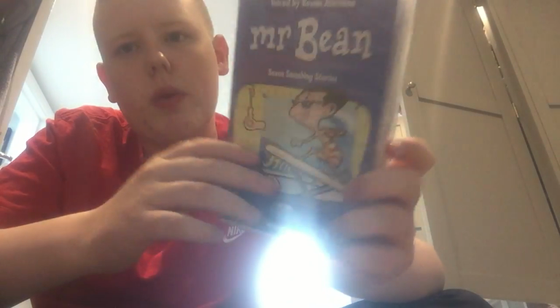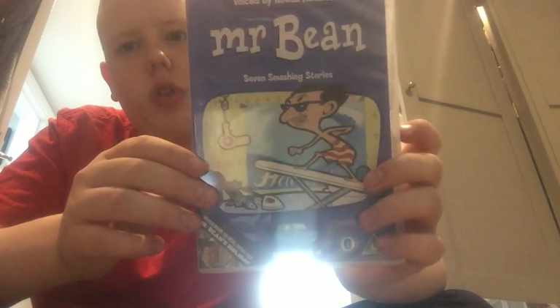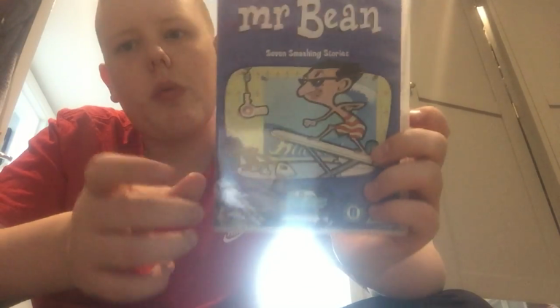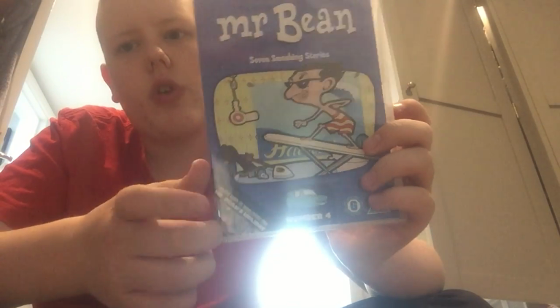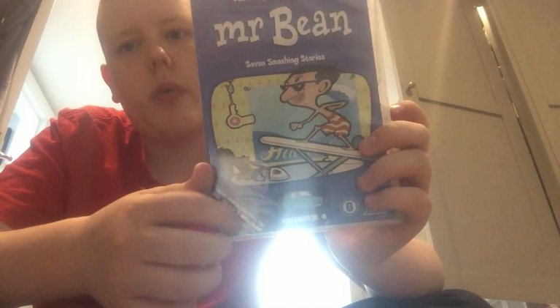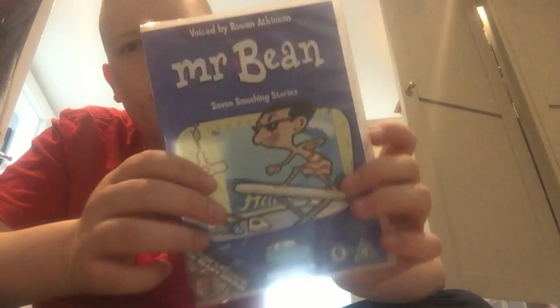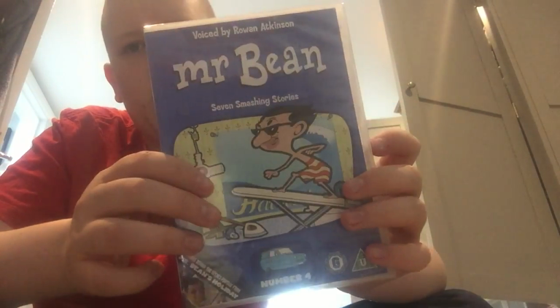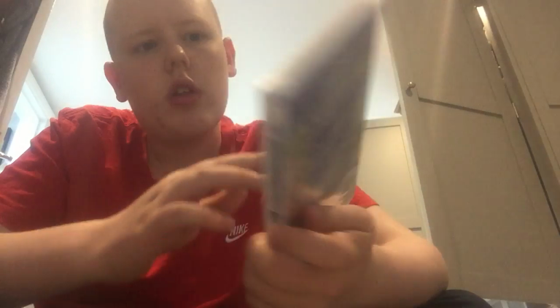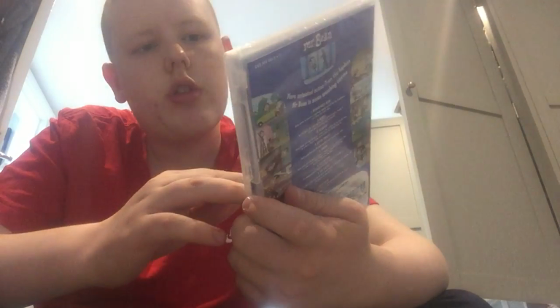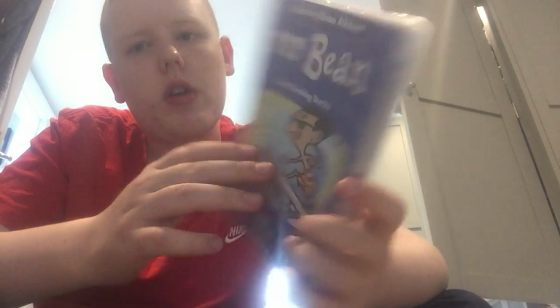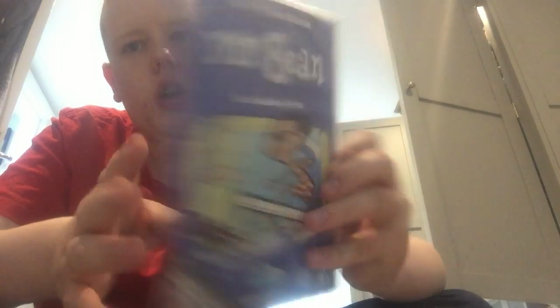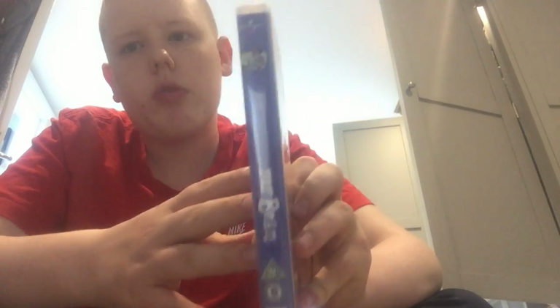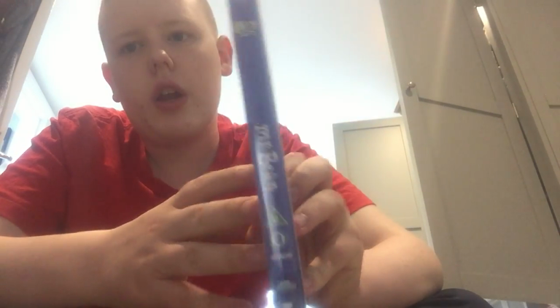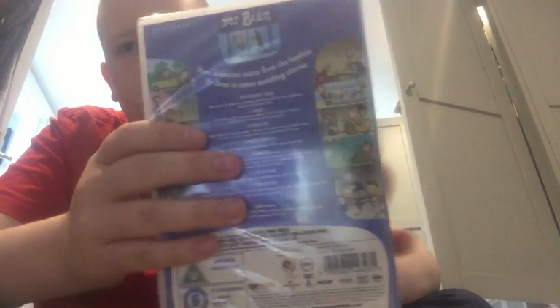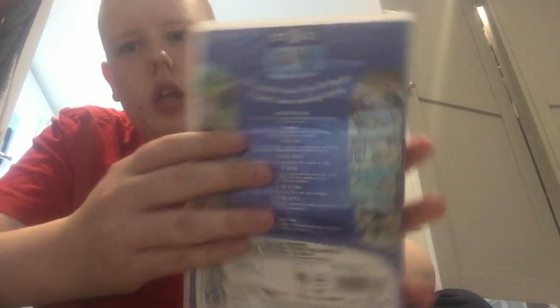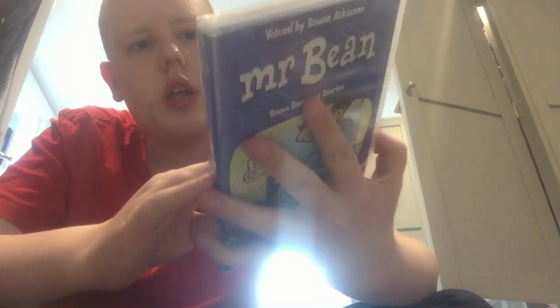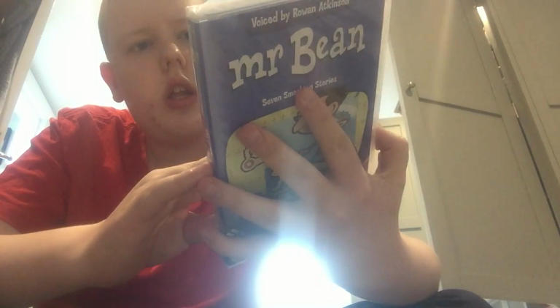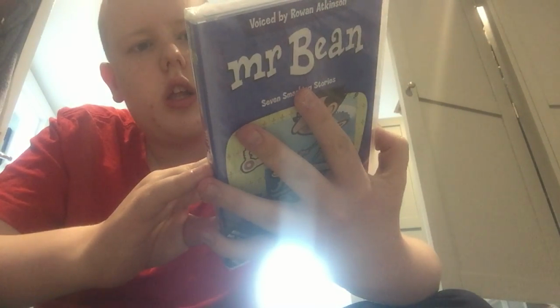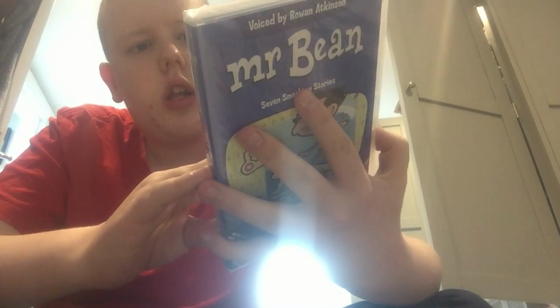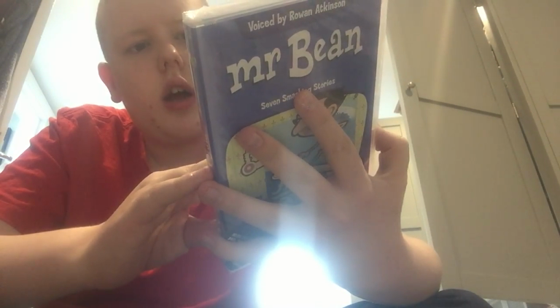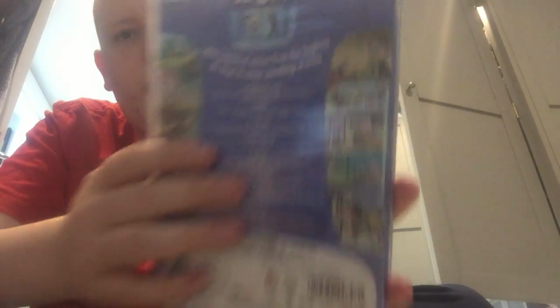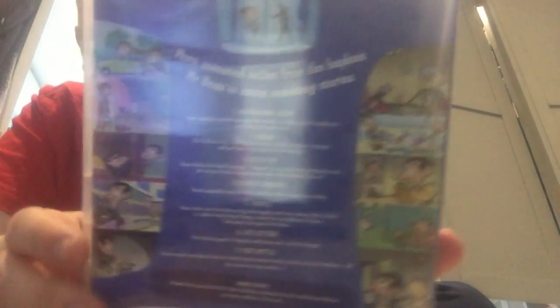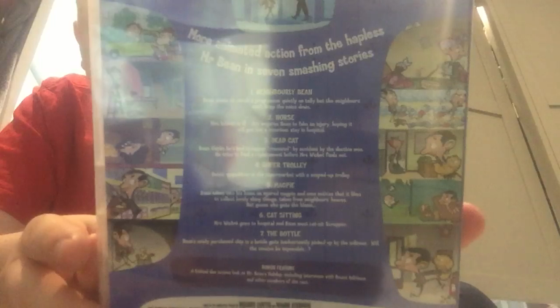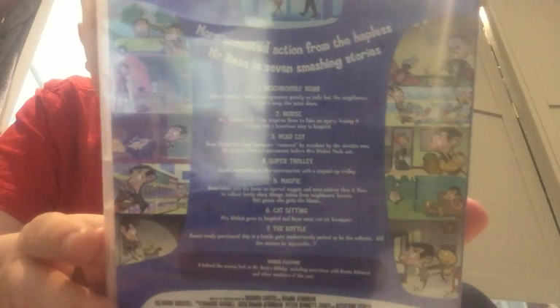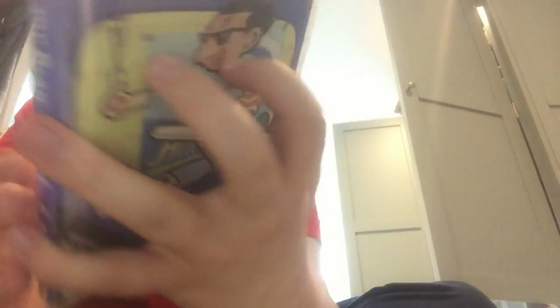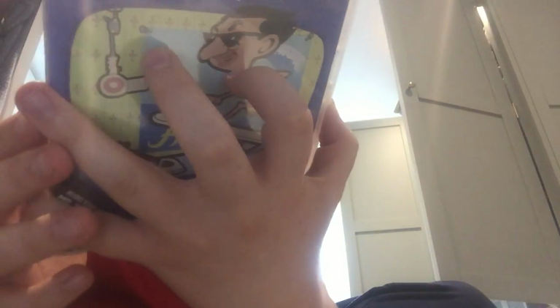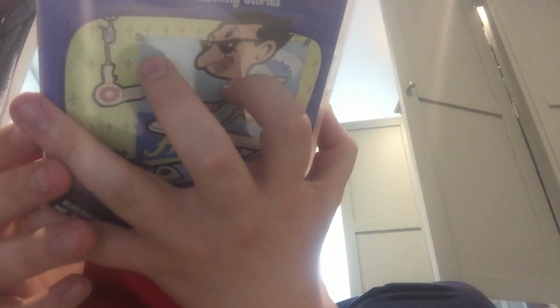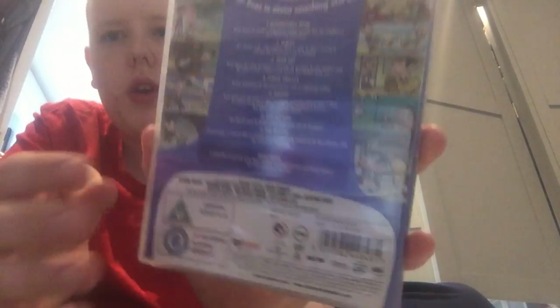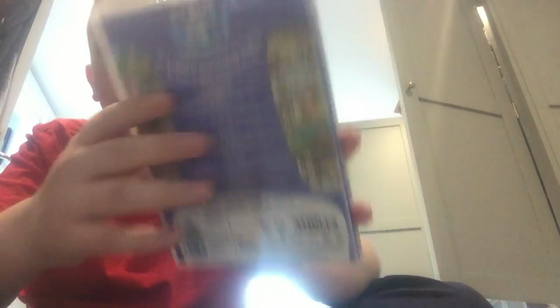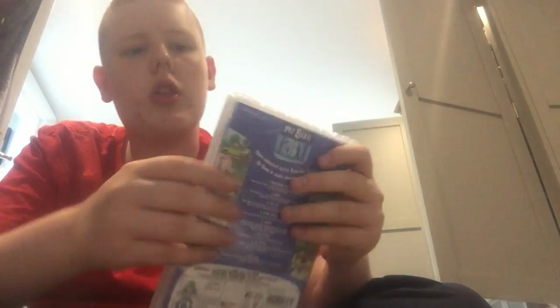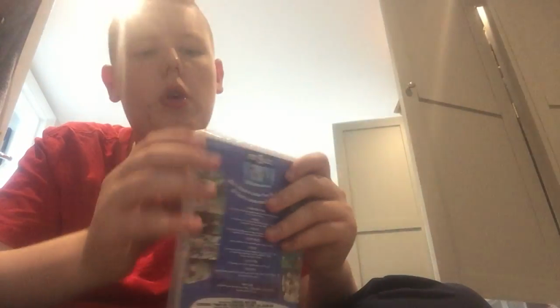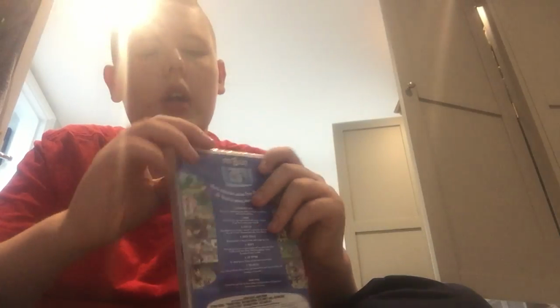From Mr. Bean's Holiday, which is a good film. Here's the front, spine, and the back, and there are the episodes. It goes on for one hour and 19 minutes. Let's open it.